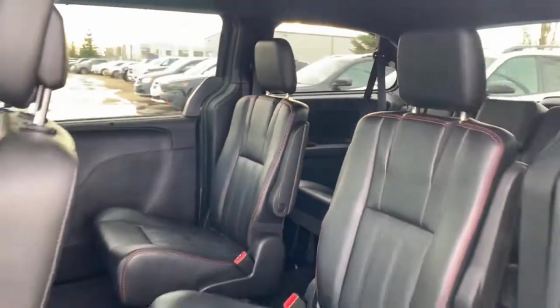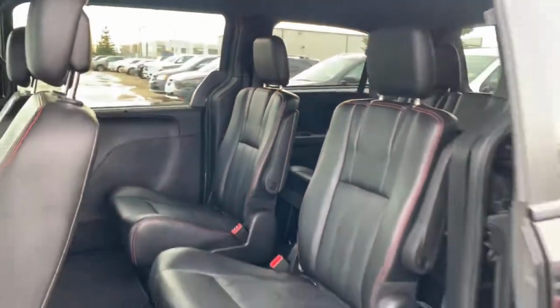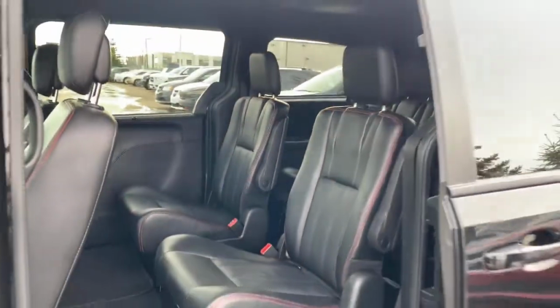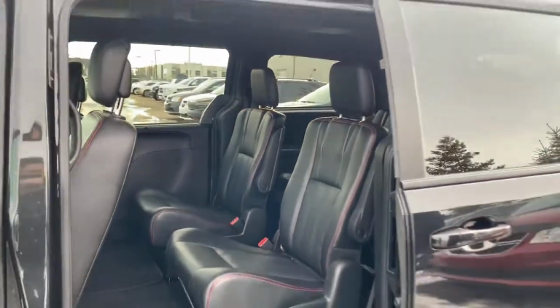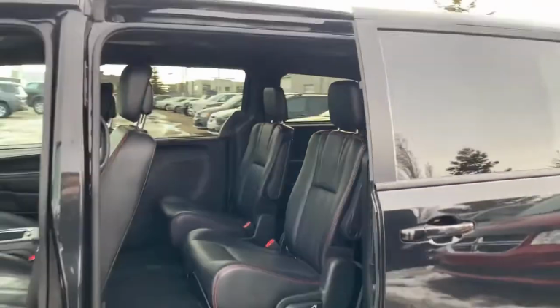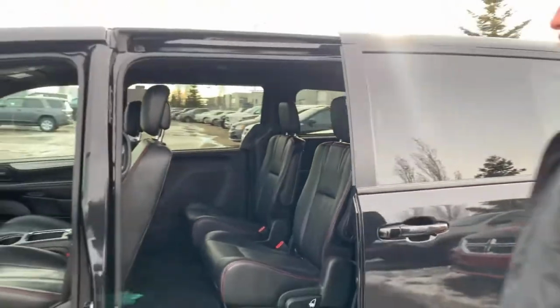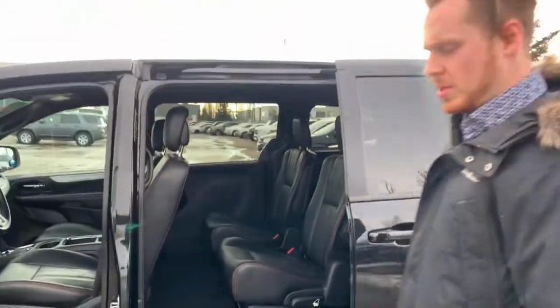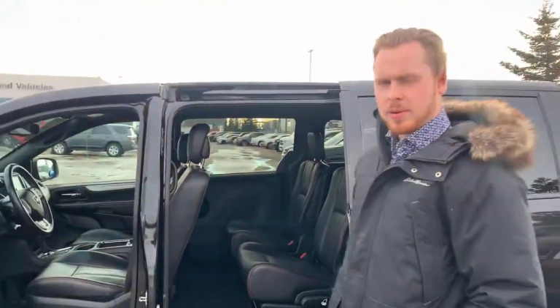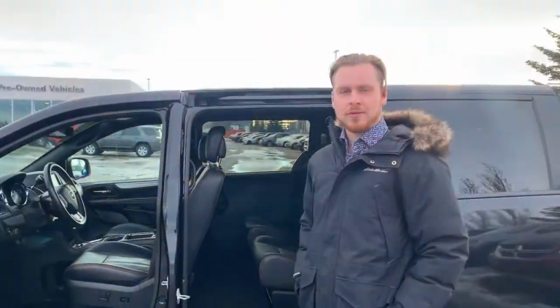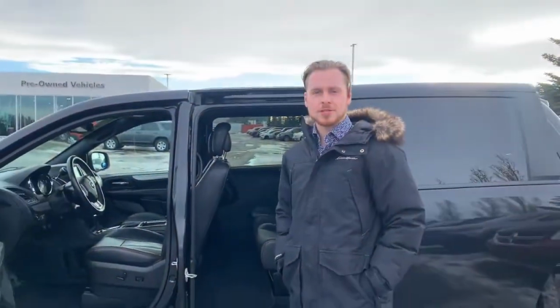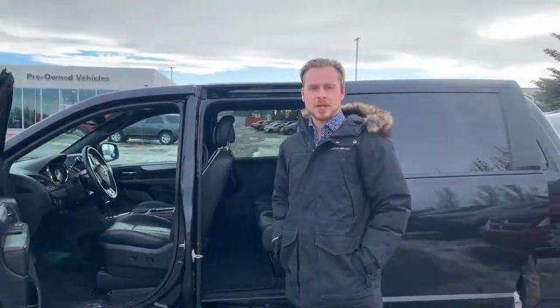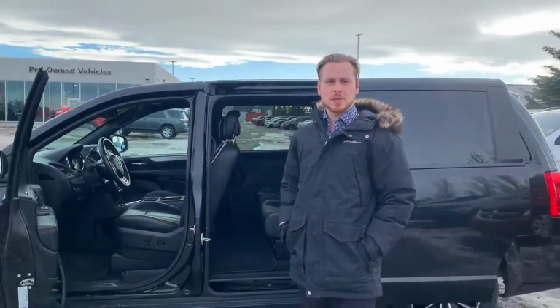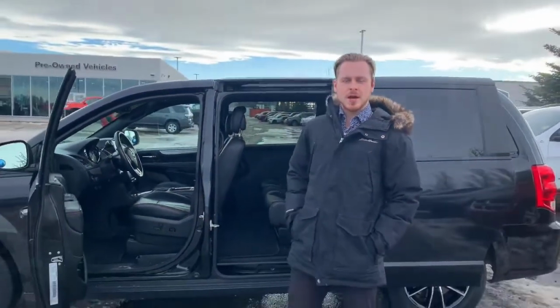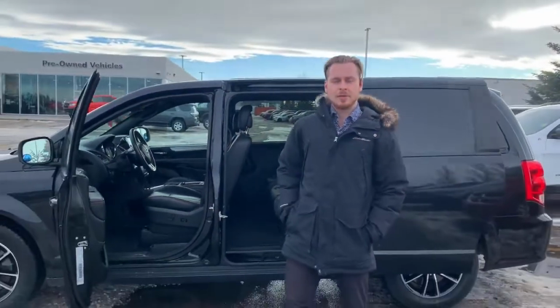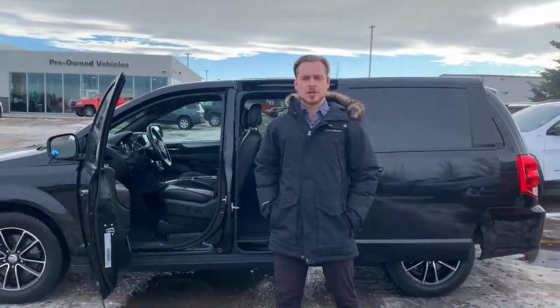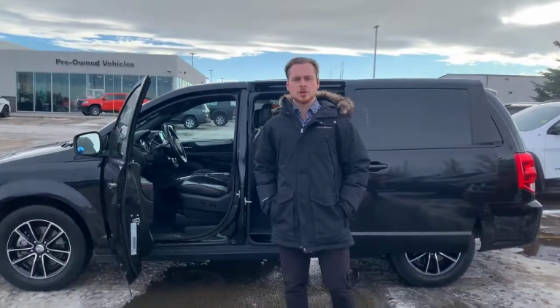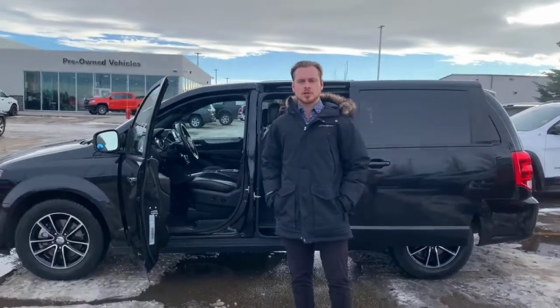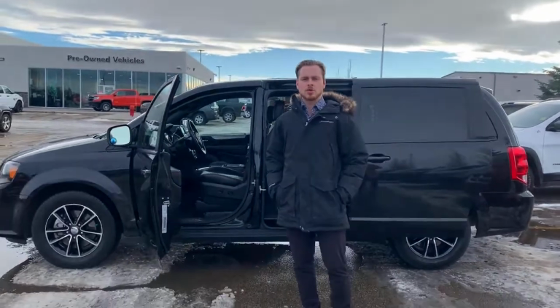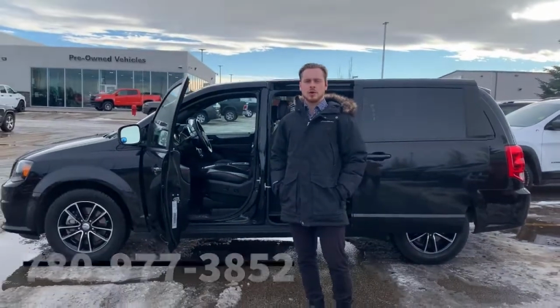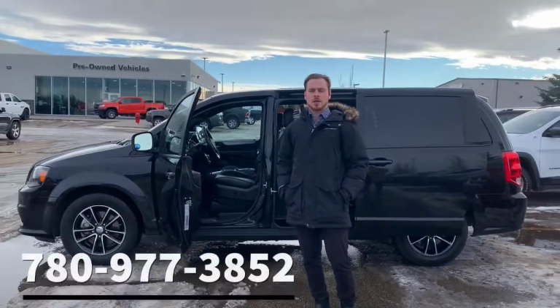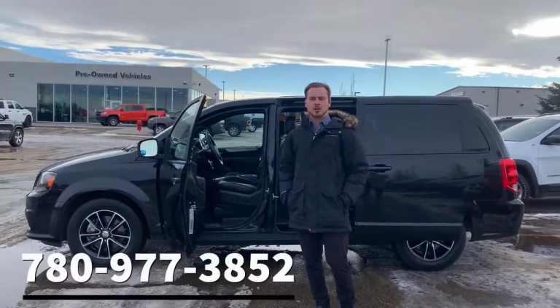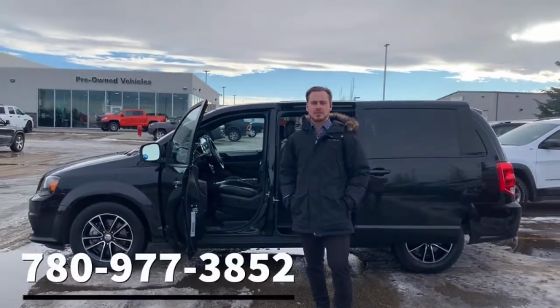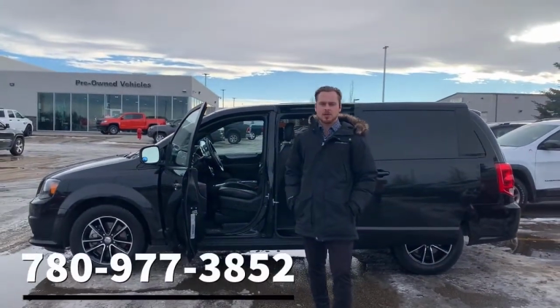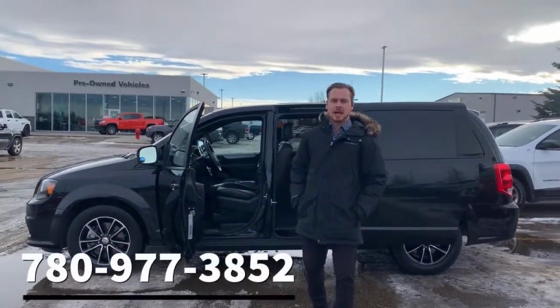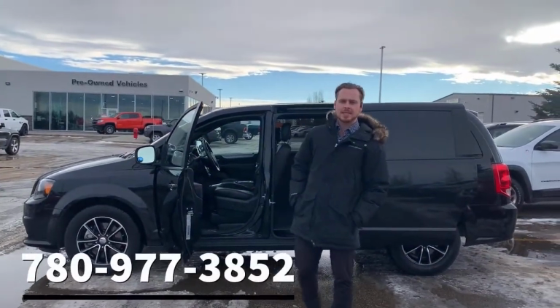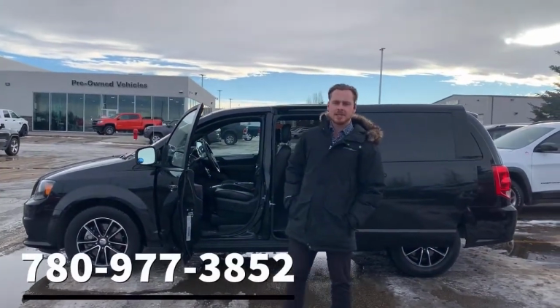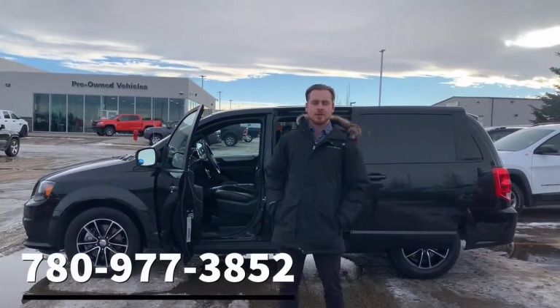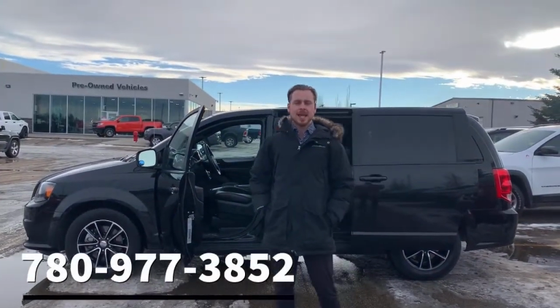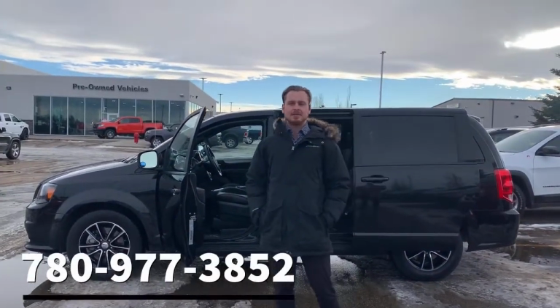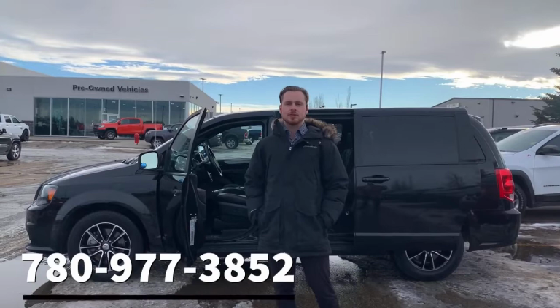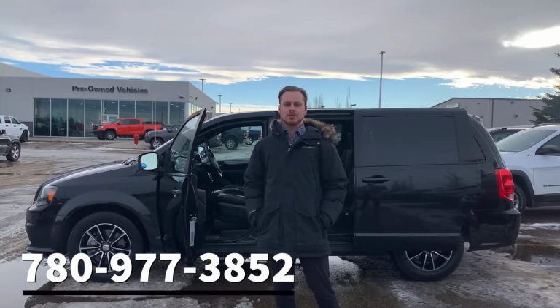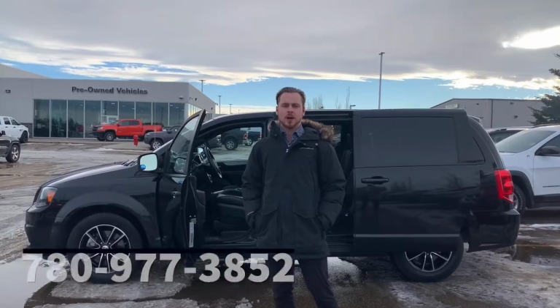Like I mentioned, under 50,000 km here. If you want to come for a test drive, message me. Frazee here at Sherwood Park Dodge, or give me a call at 780-977-3852. I'd love to help you out.